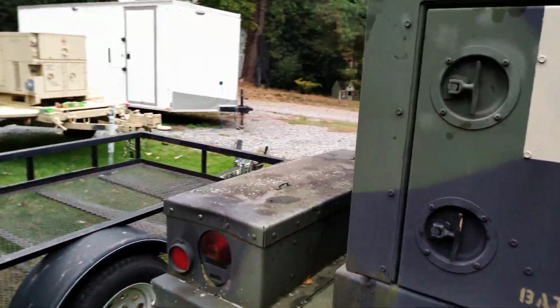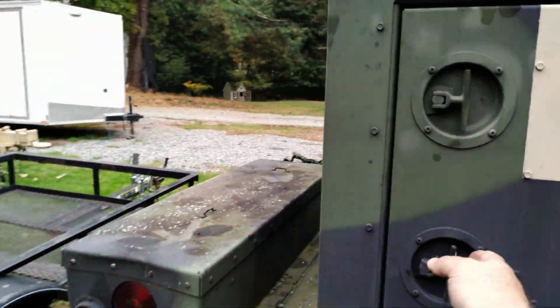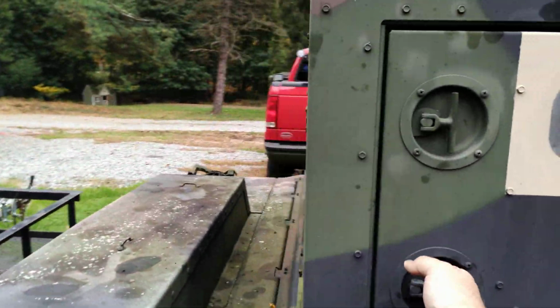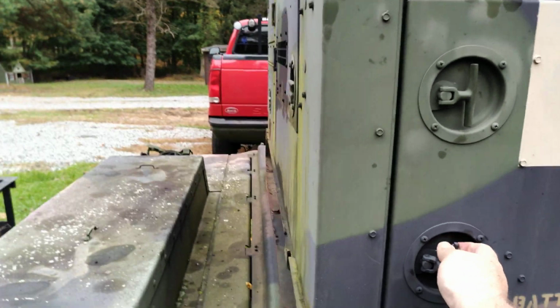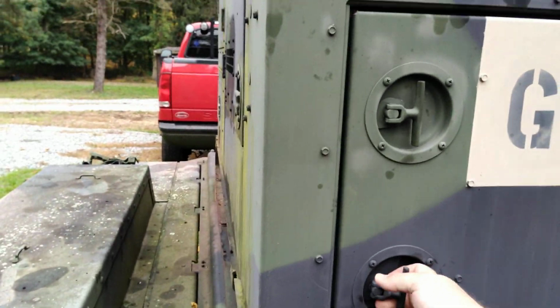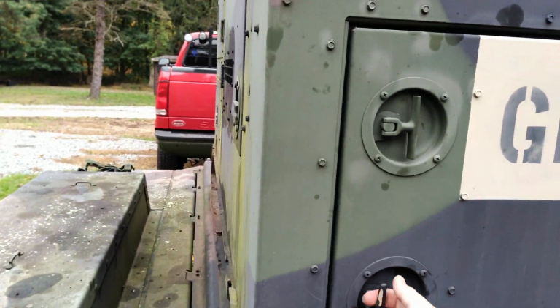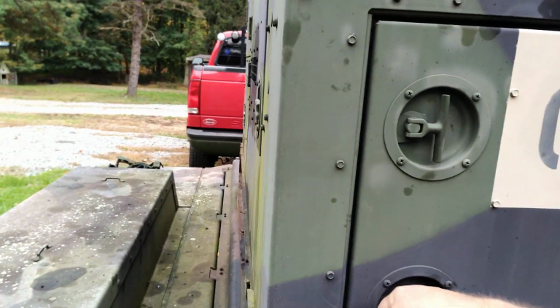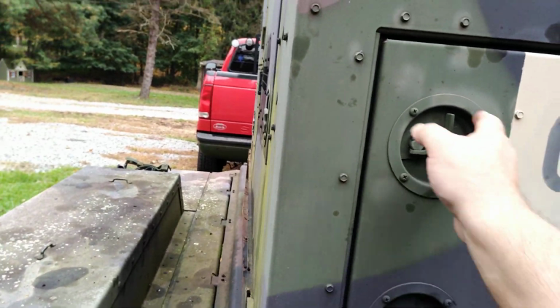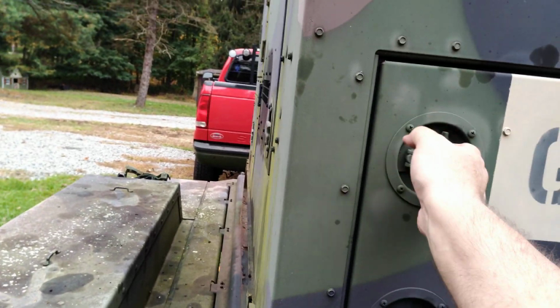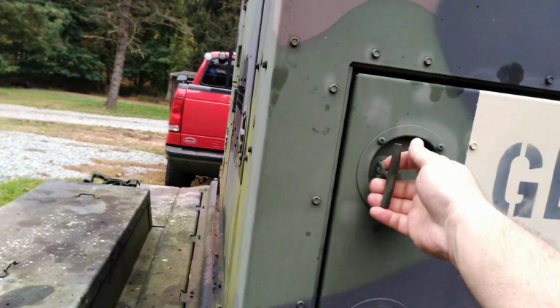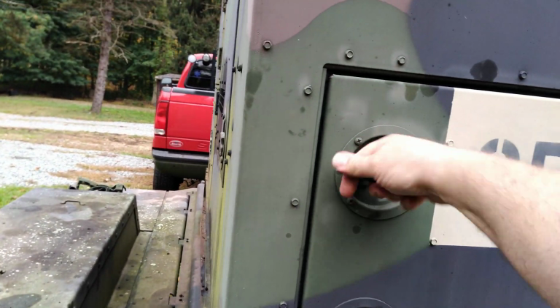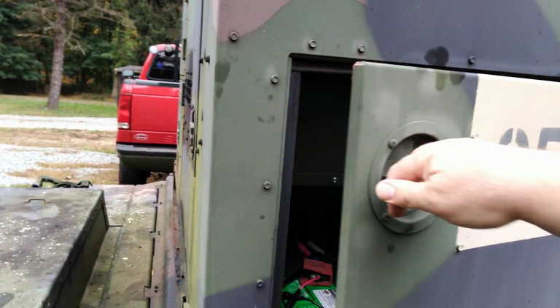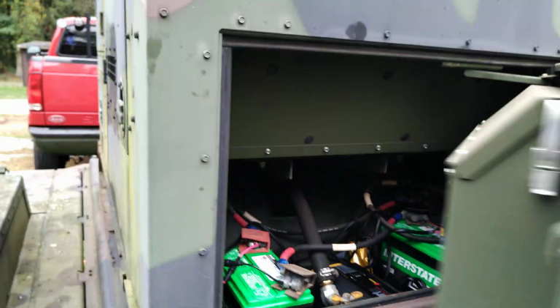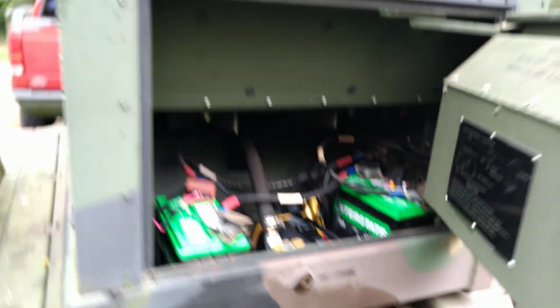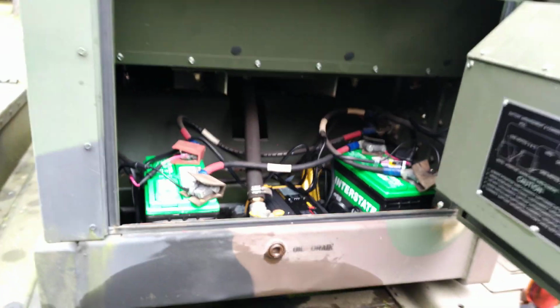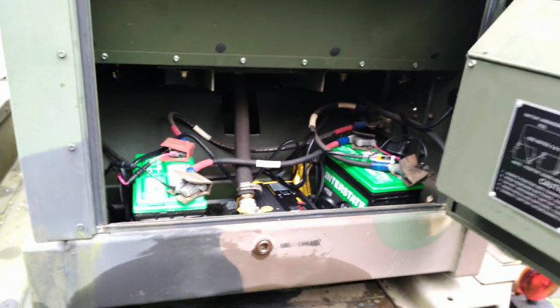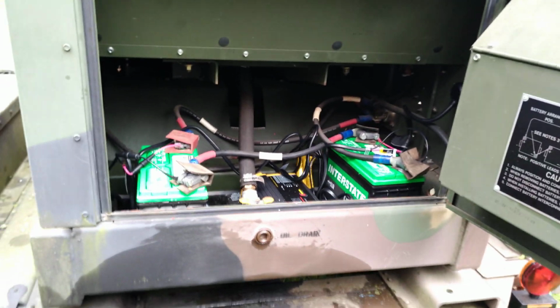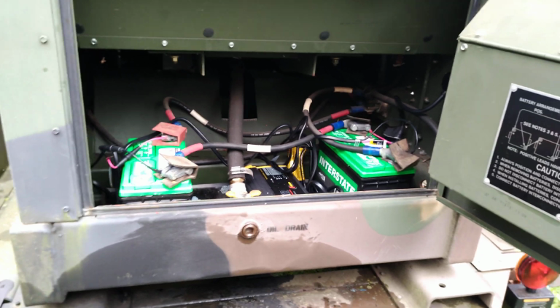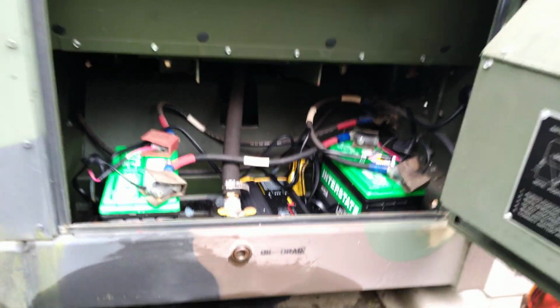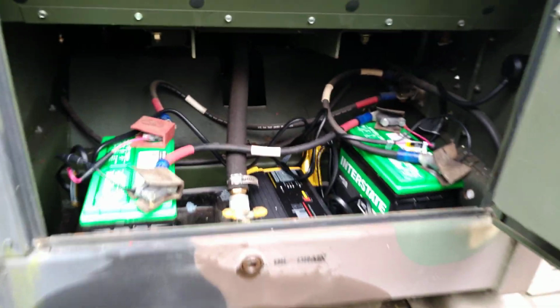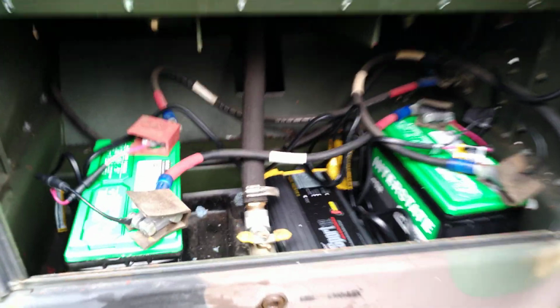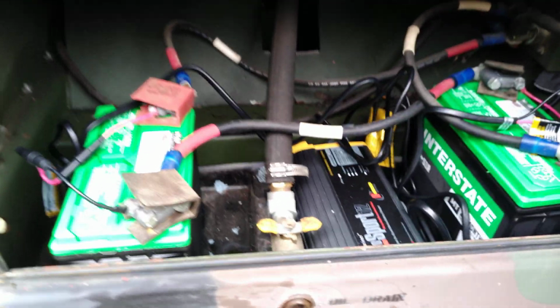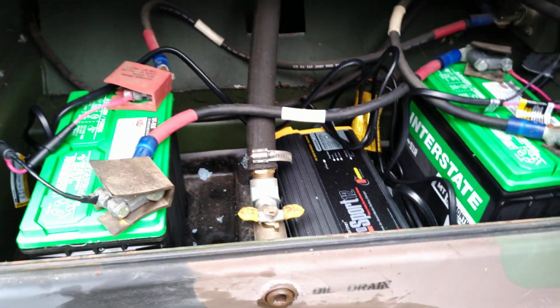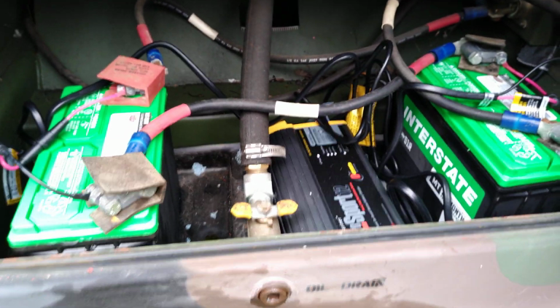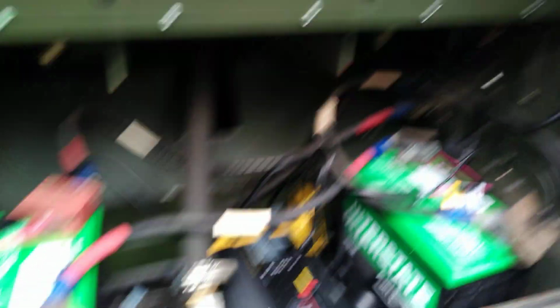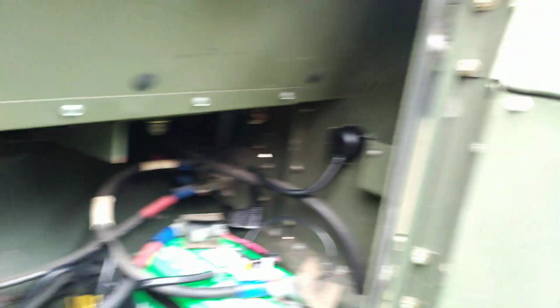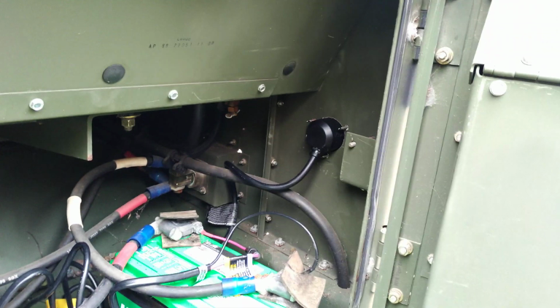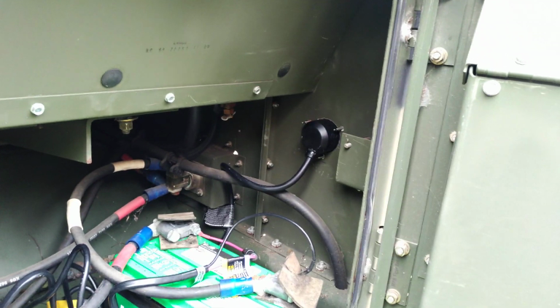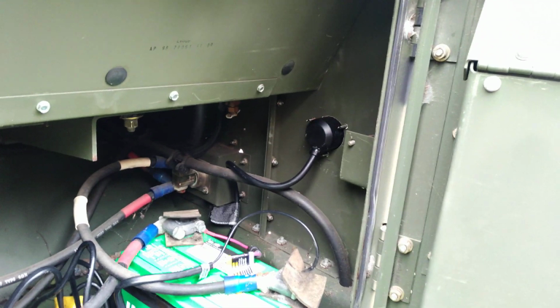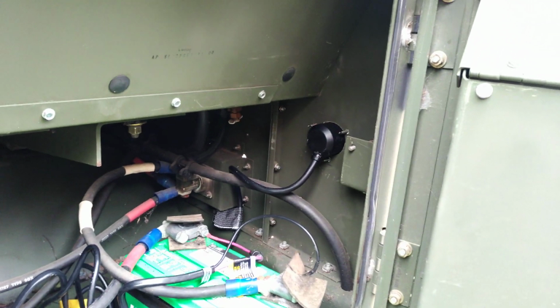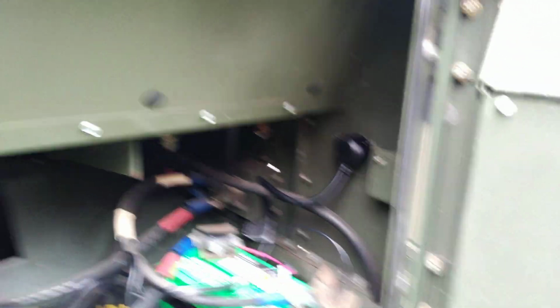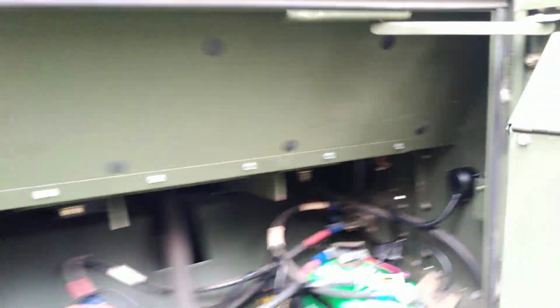Back here in the battery compartment we have two new batteries, and you can see our battery charger with the connector that we put in to the outside.